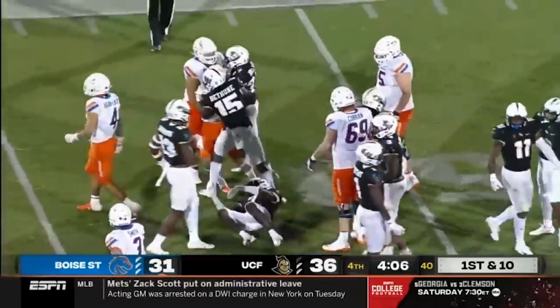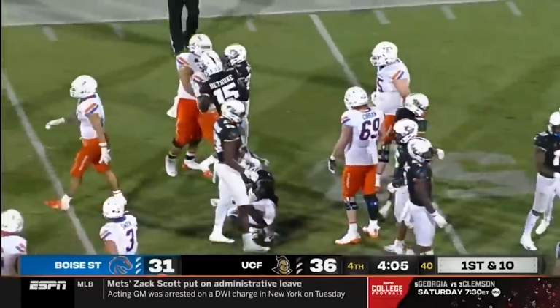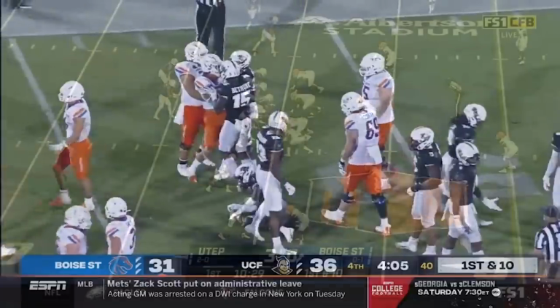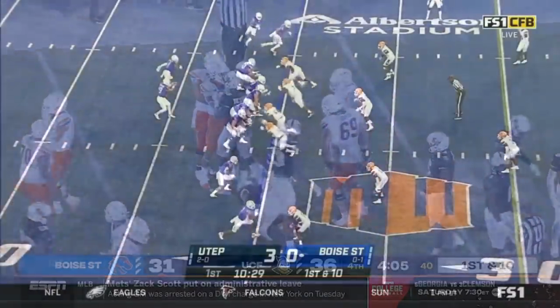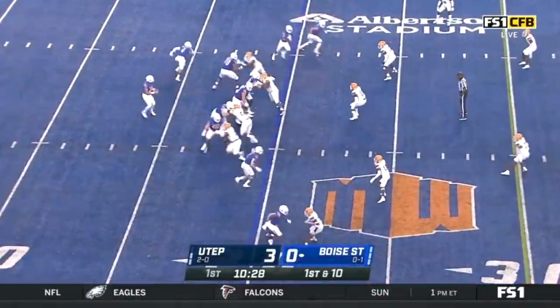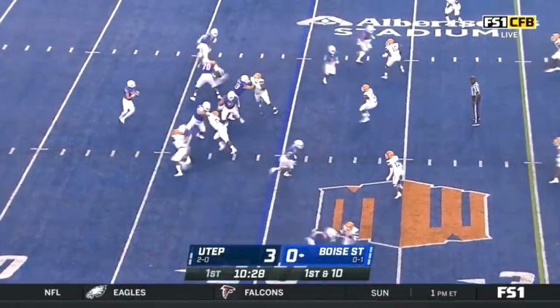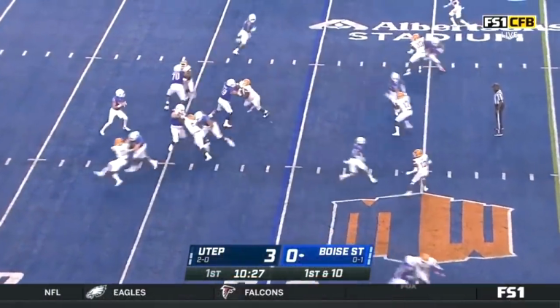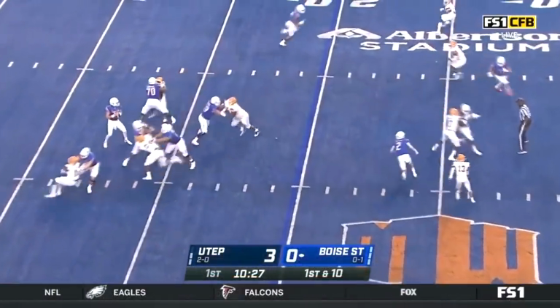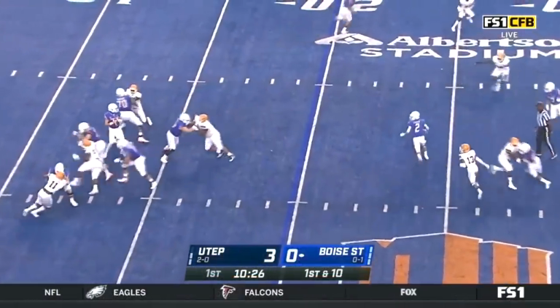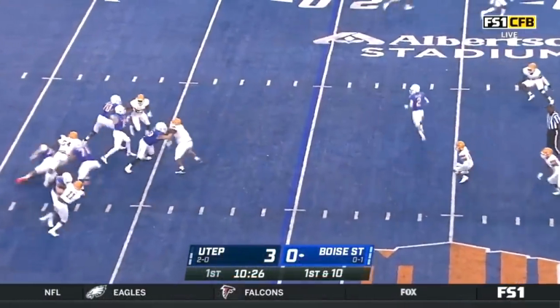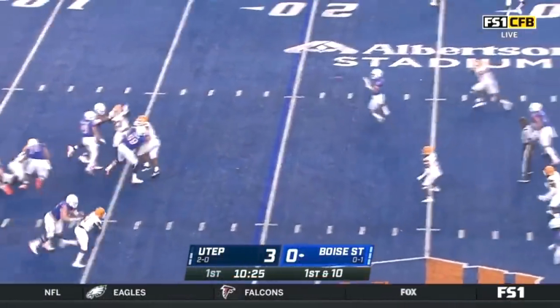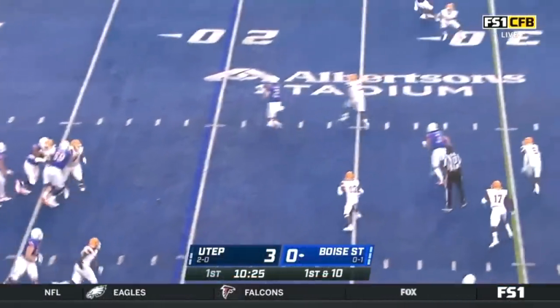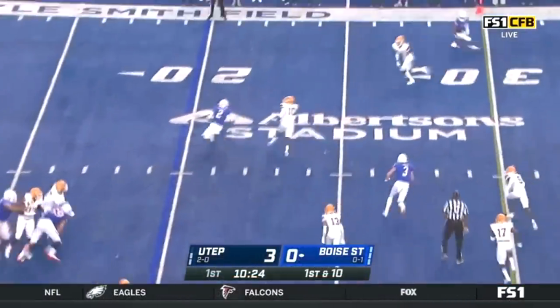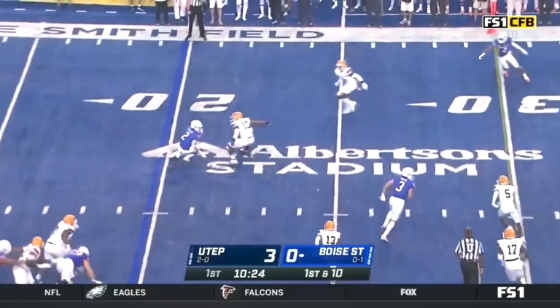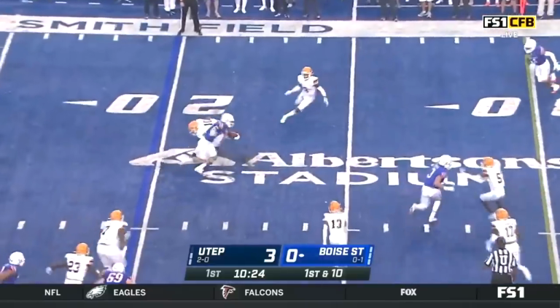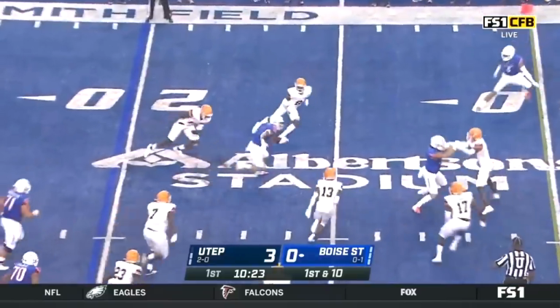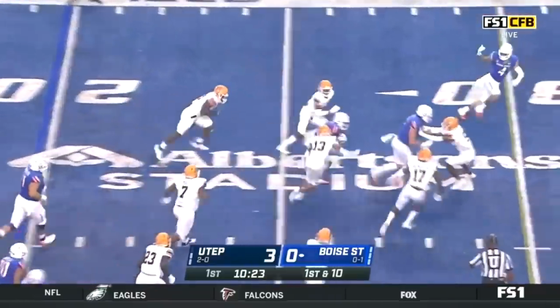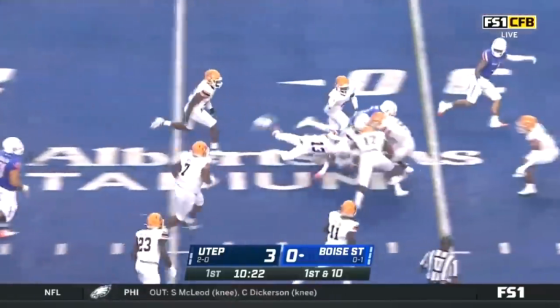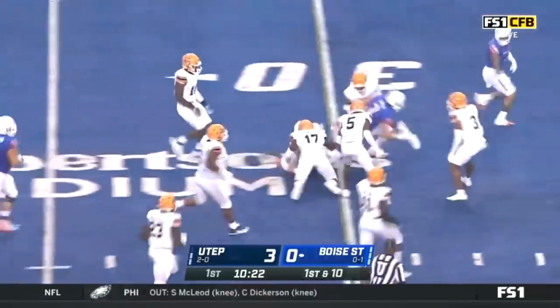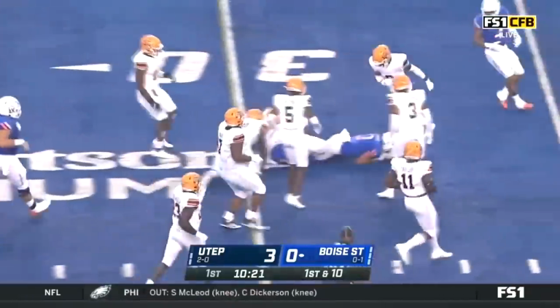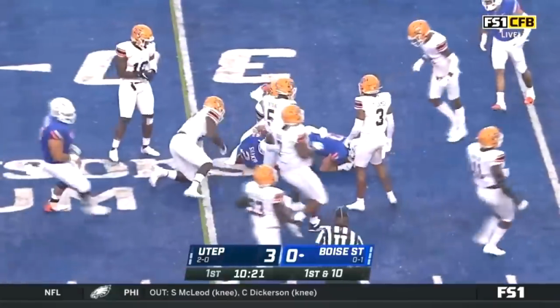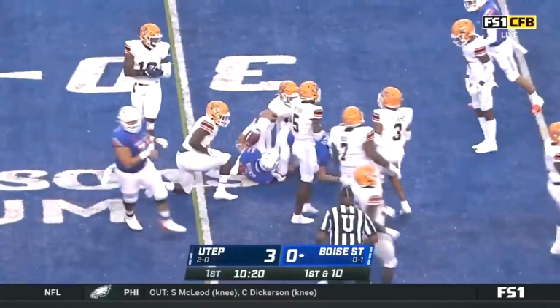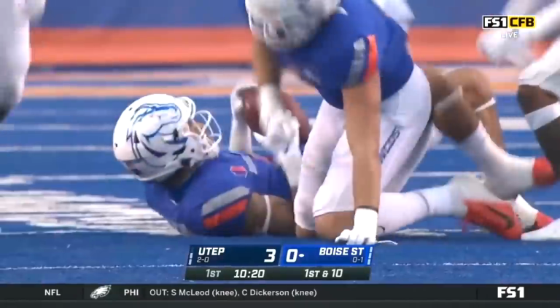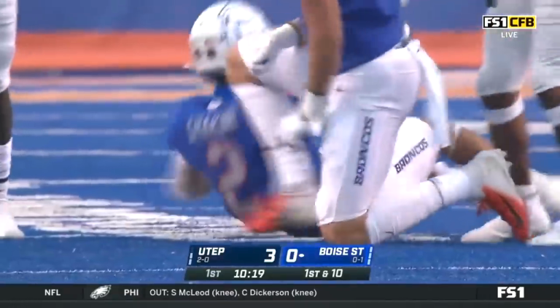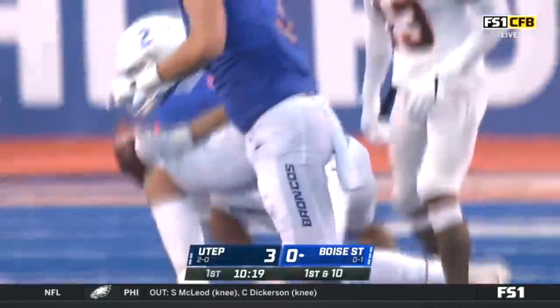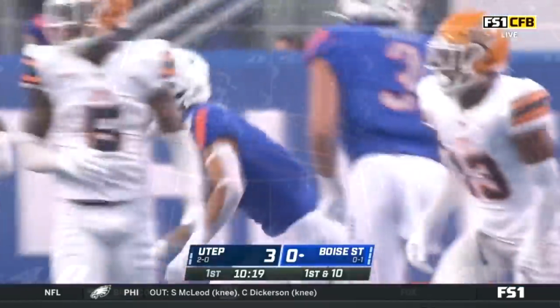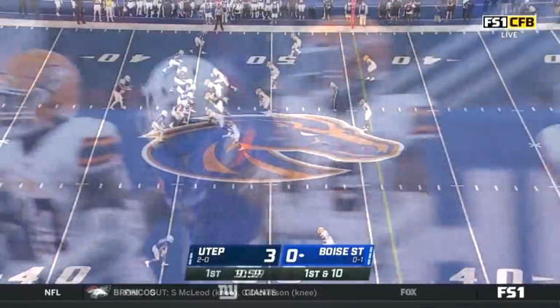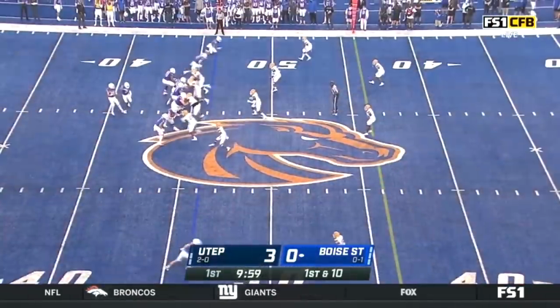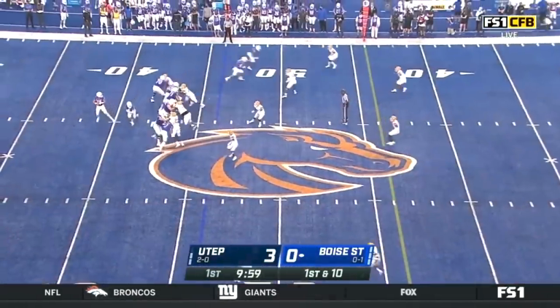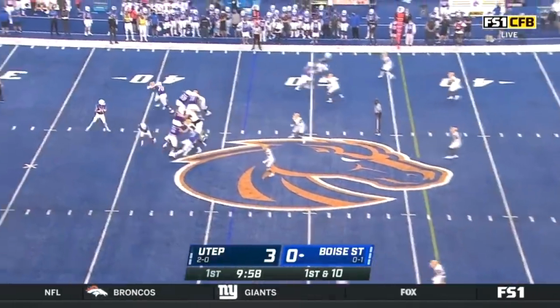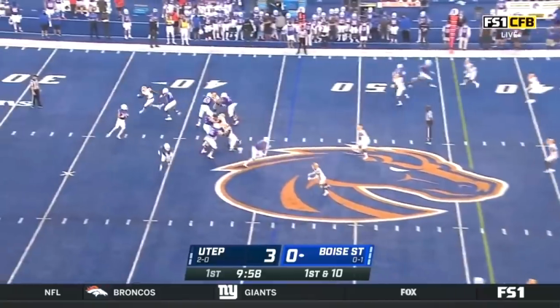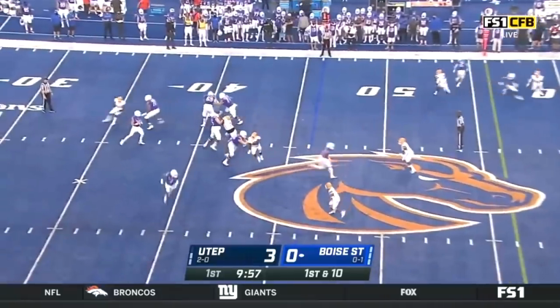Khalil Shakir. Bachmeier with time, throws. Juggled by Khalil Shakir. Cuts off field. Boy, that could have been.